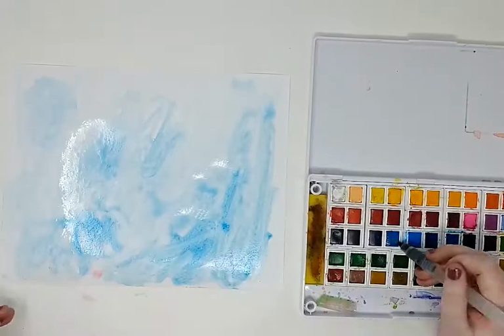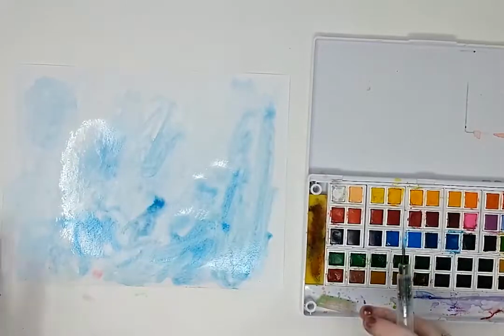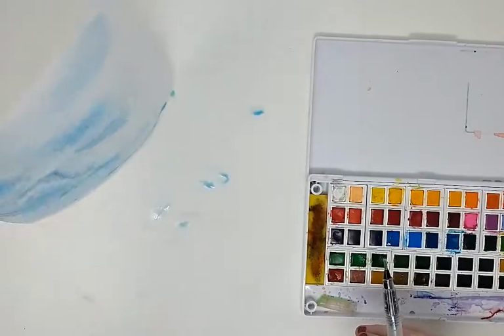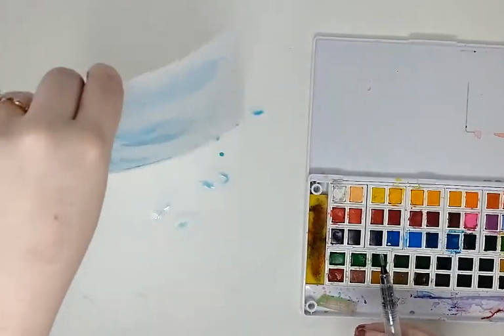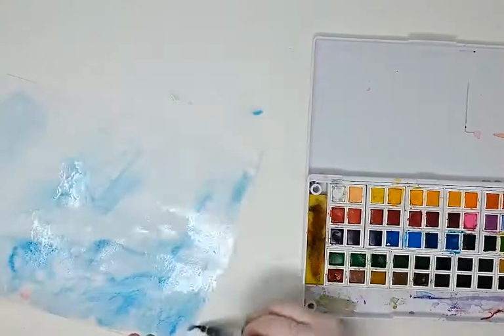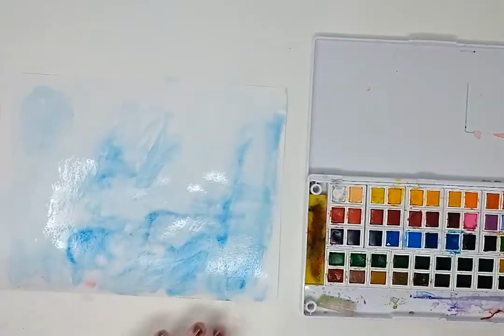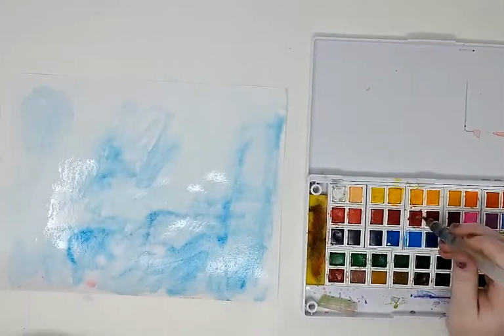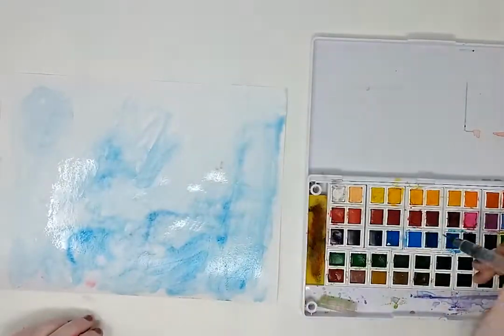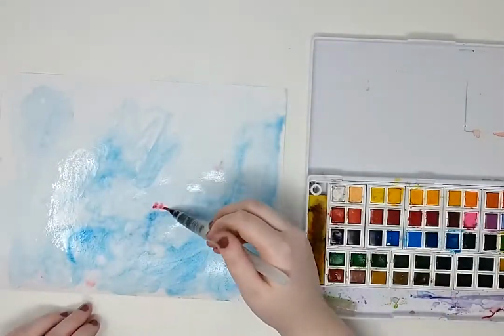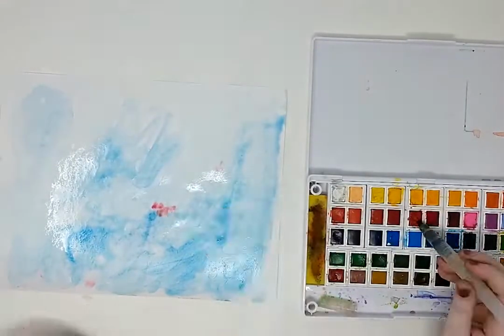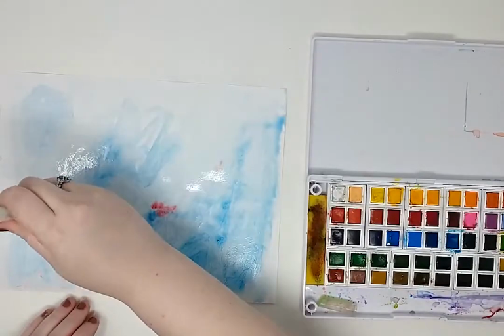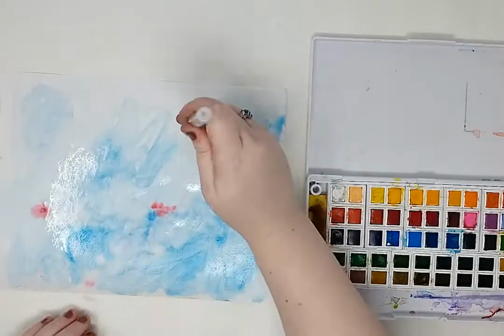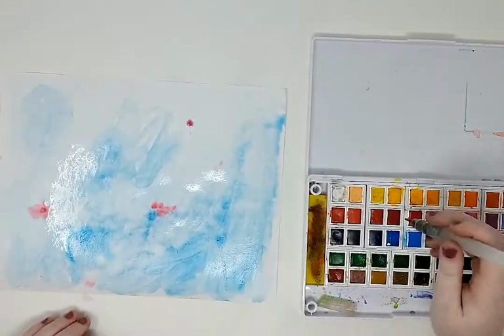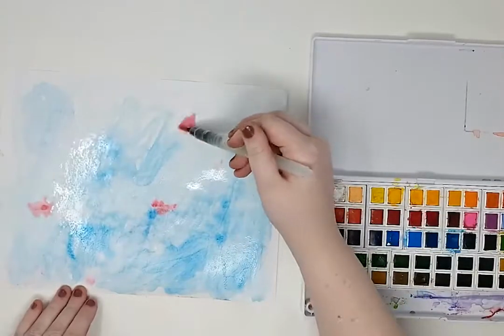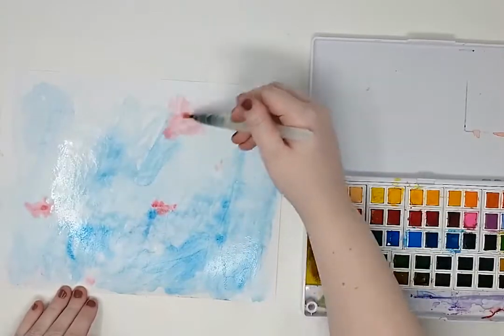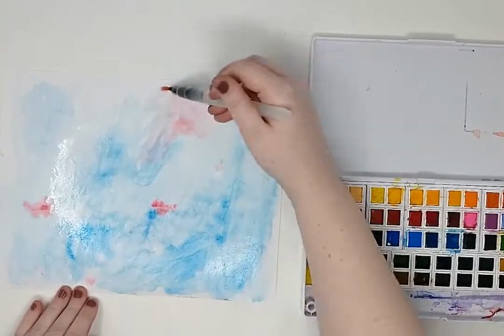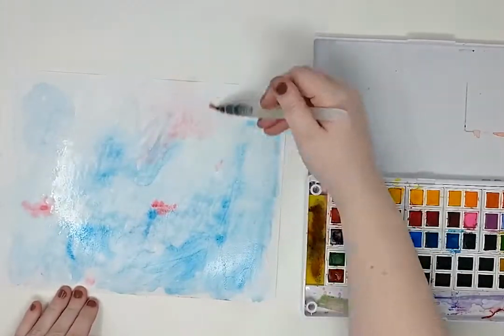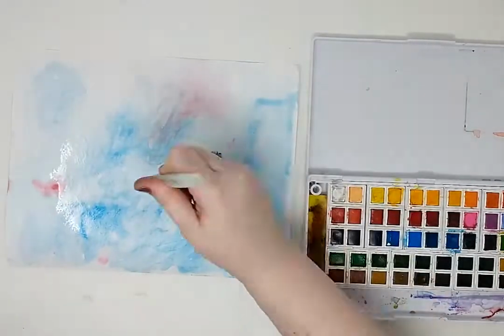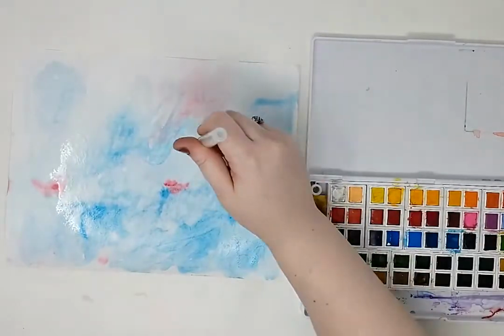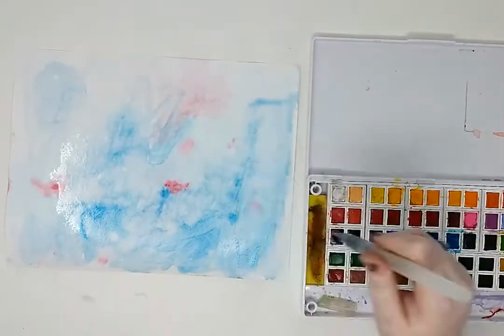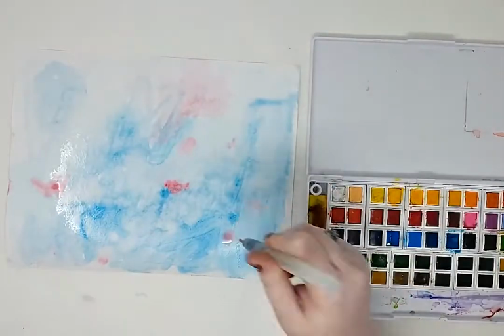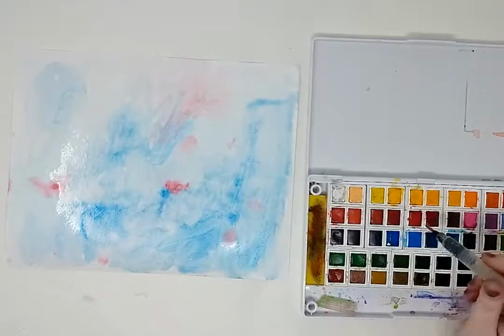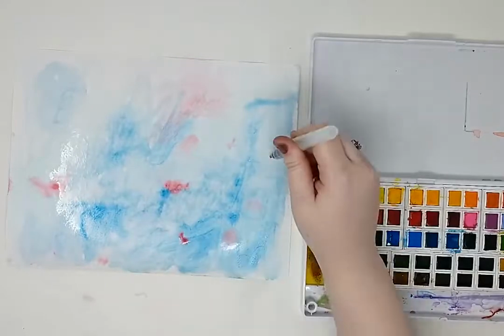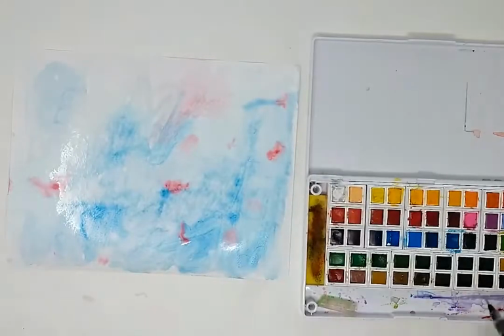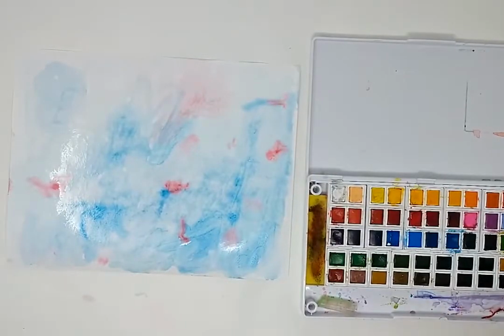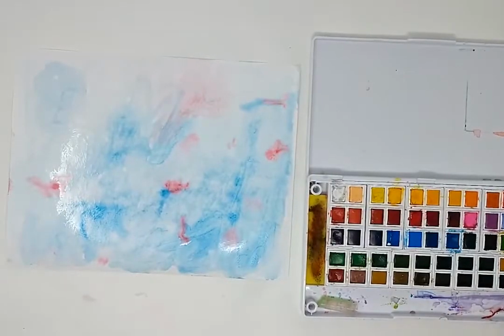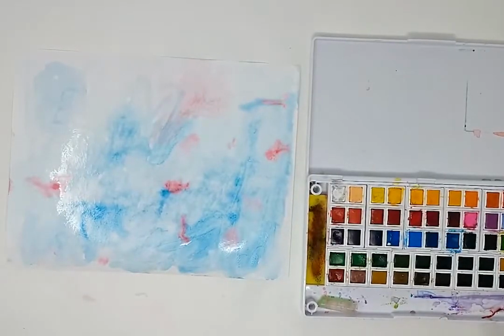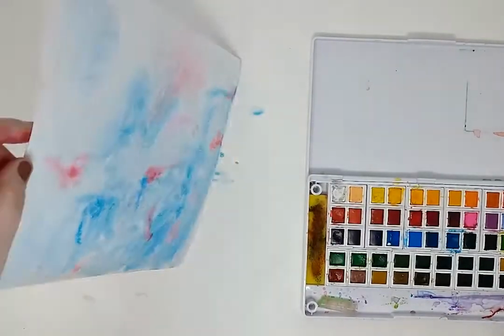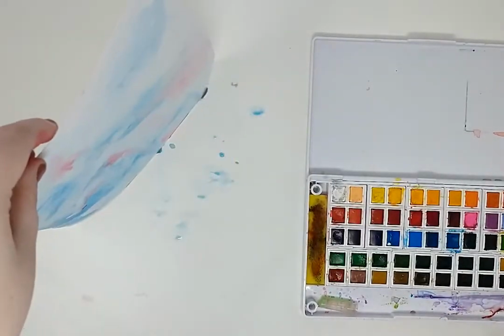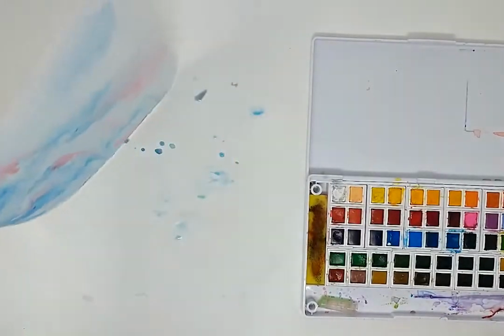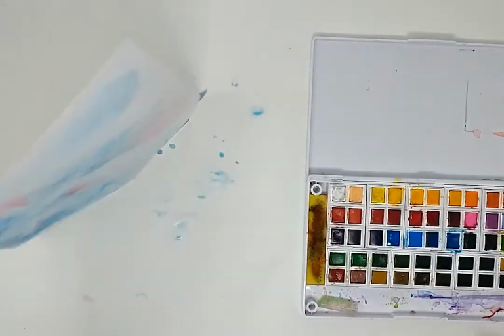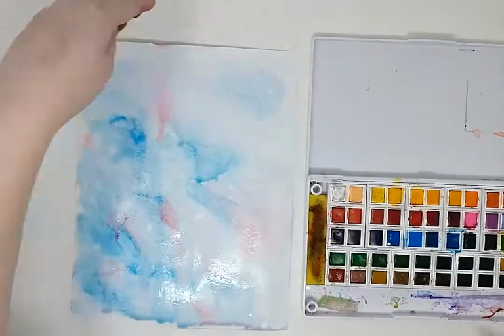First, we are going to paint the white paper using our watercolor. This is the background for our self-portrait. We need to let our paper dry for about 10 minutes.